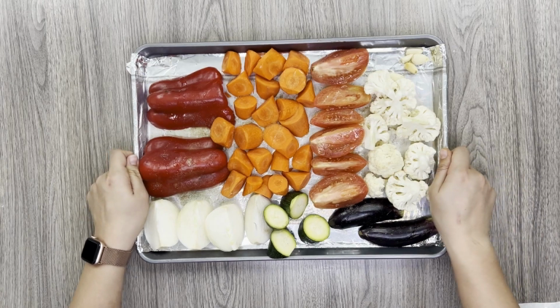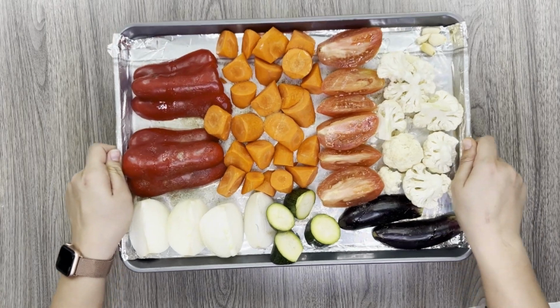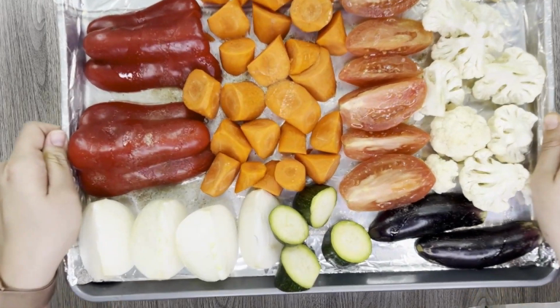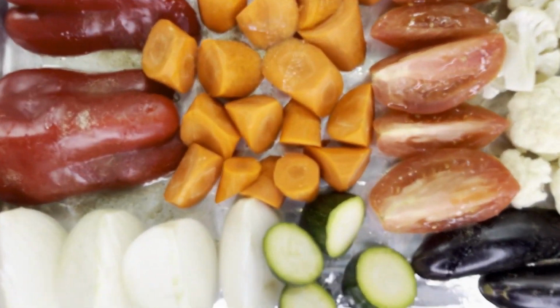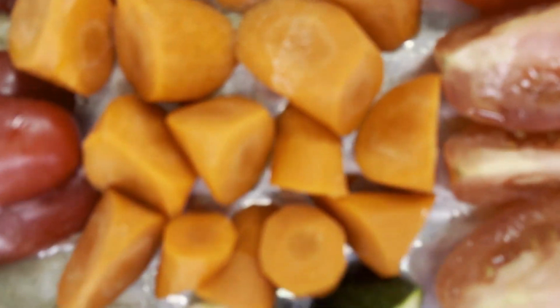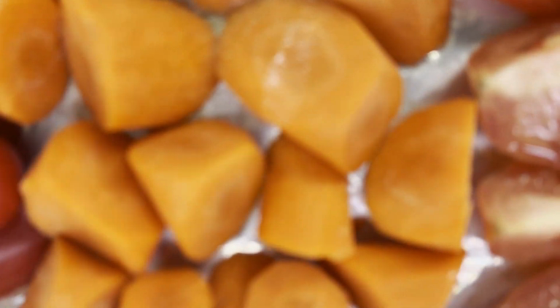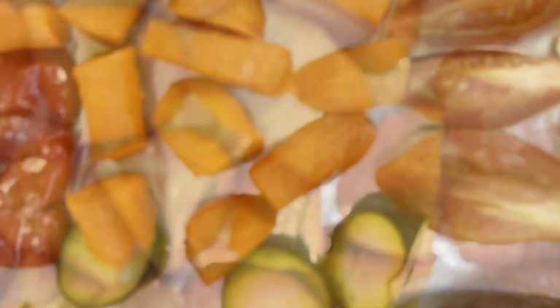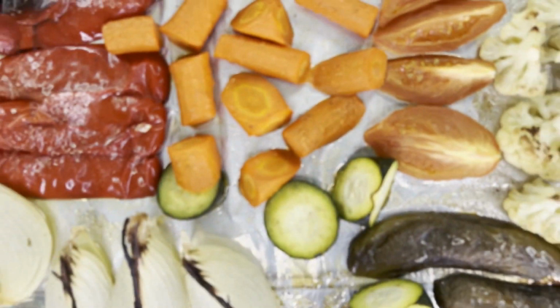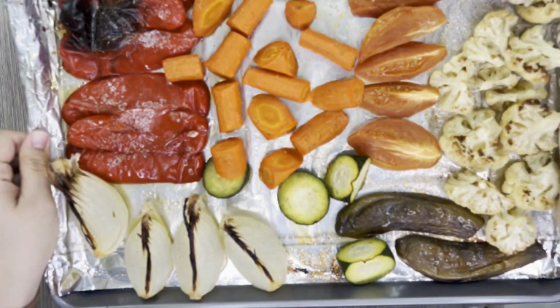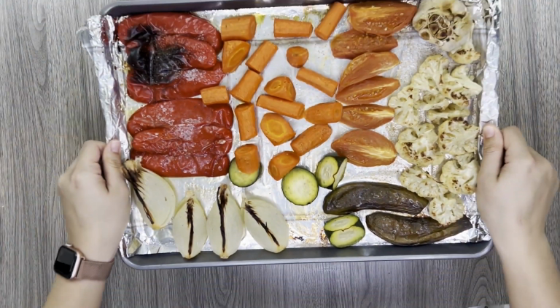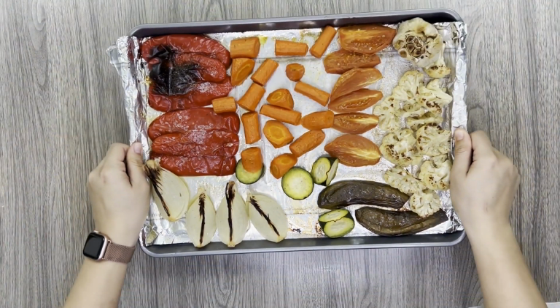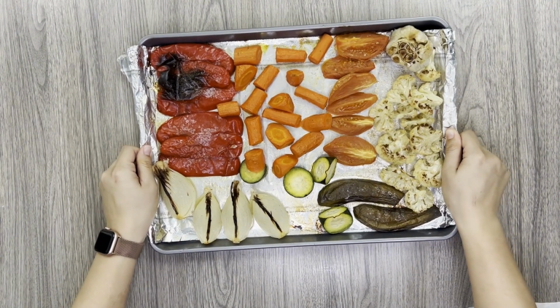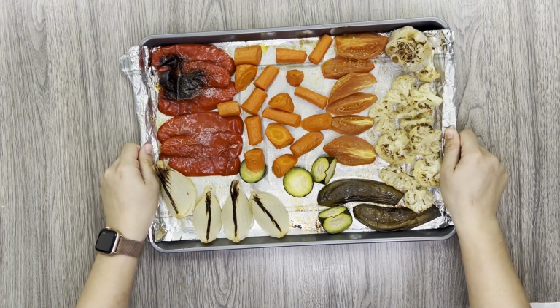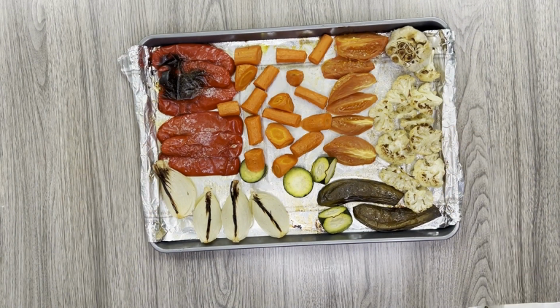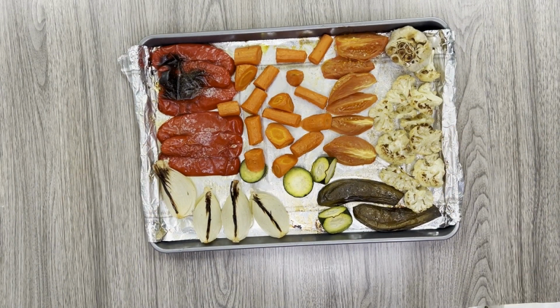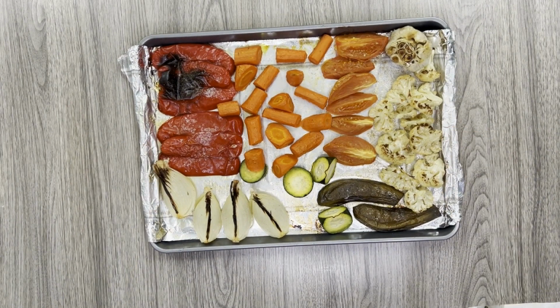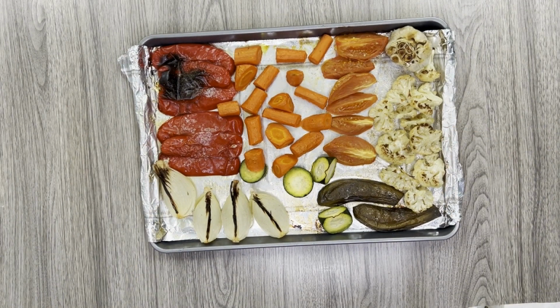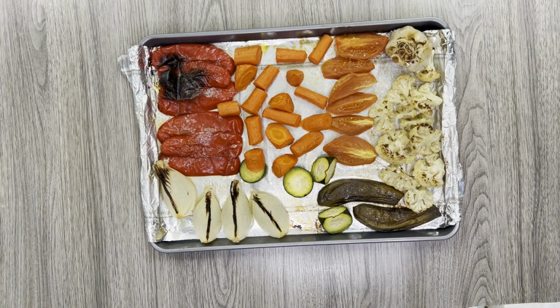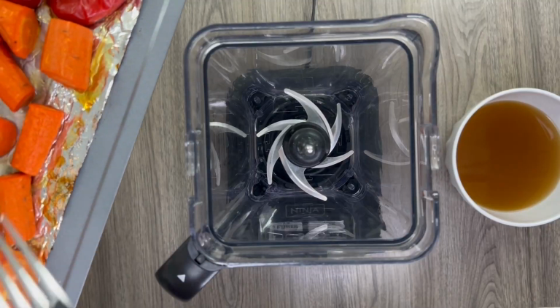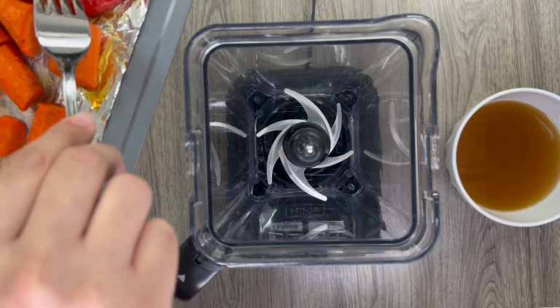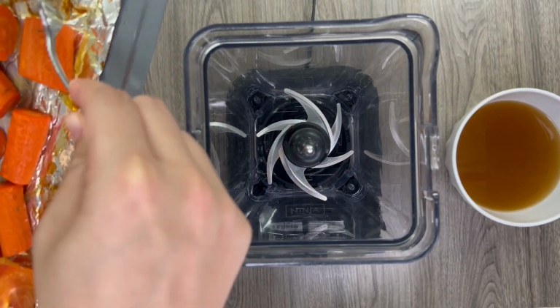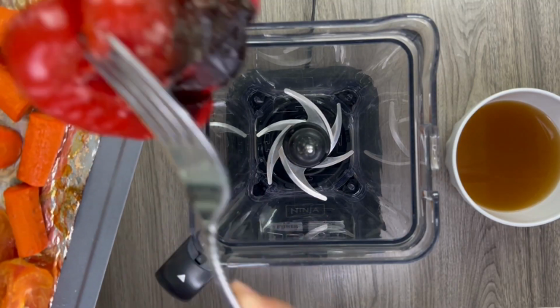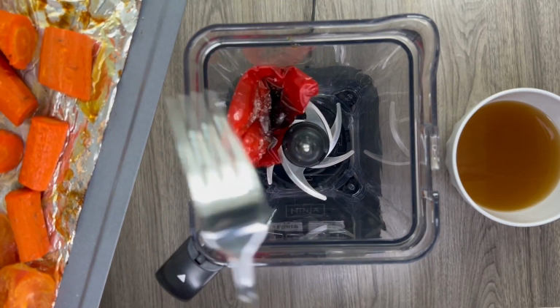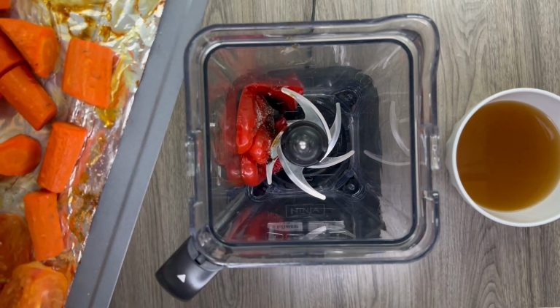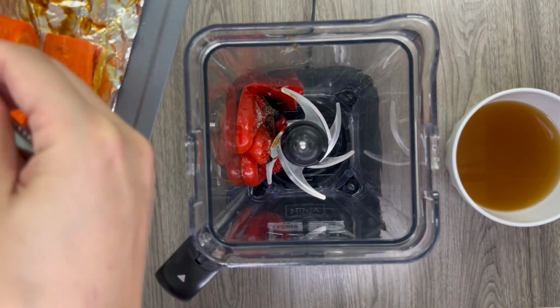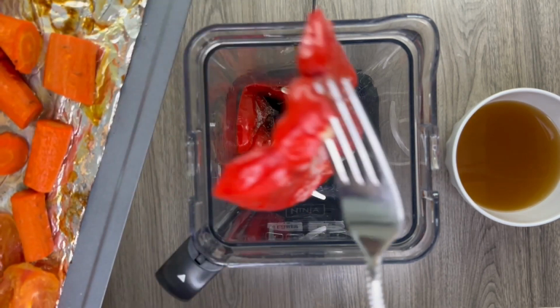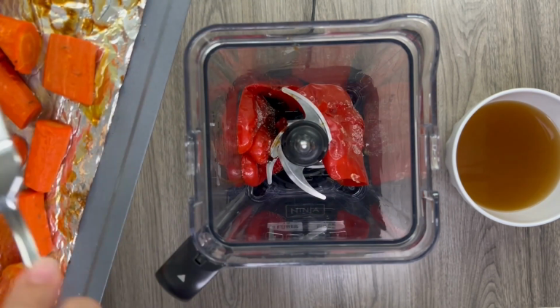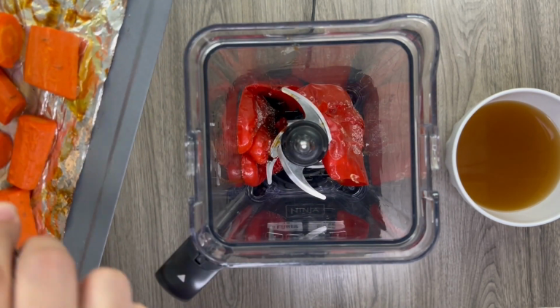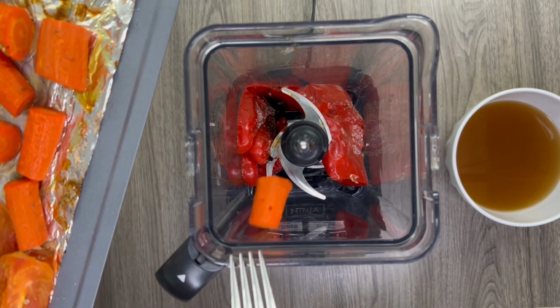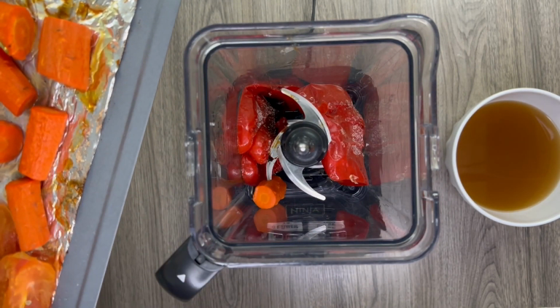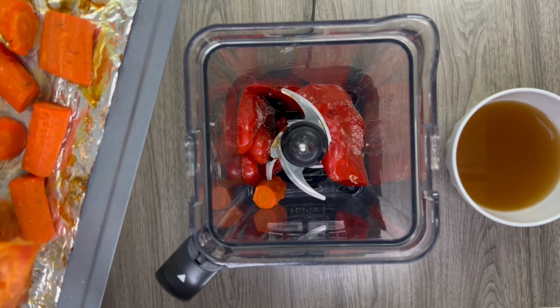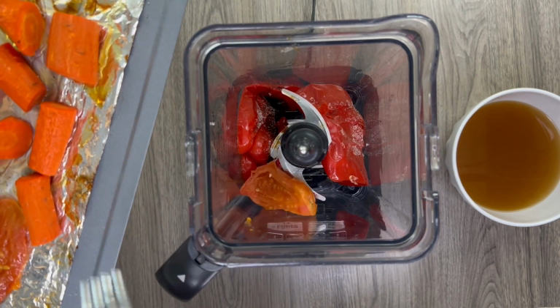After 35 to 40 minutes, take your veggies out of the oven. The vegetables will have a nice roast on them and carrots should be tender enough to pierce with a fork. While the veggies are still hot, add them to a blender along with your vegetable stock and blend until smooth.